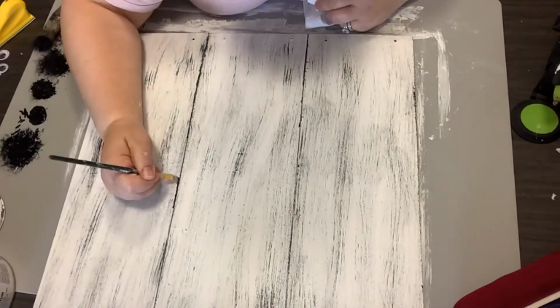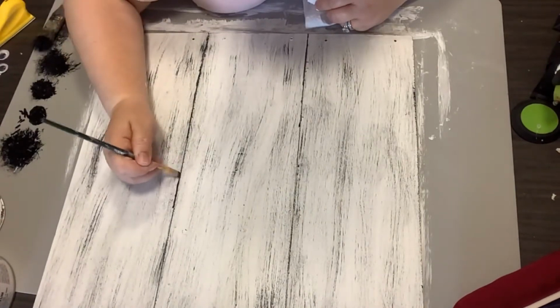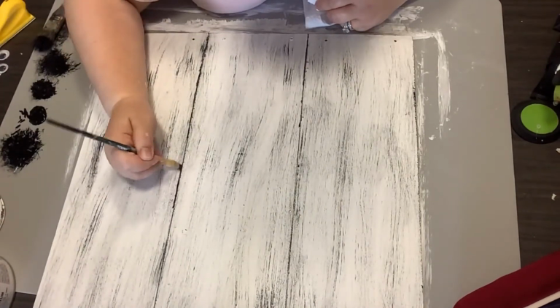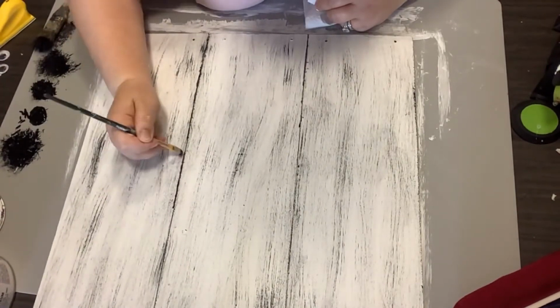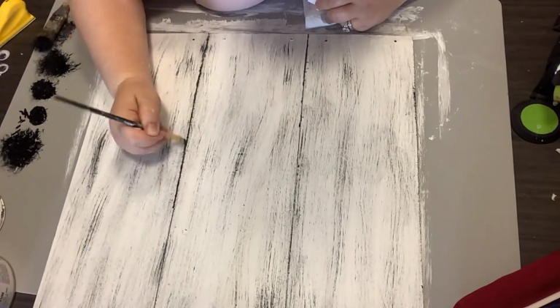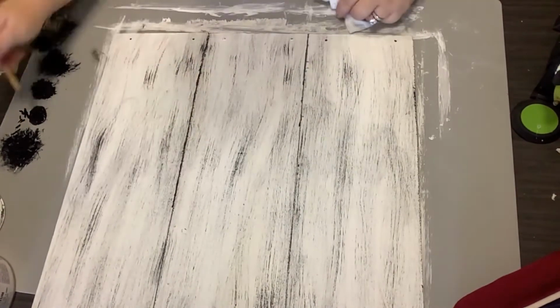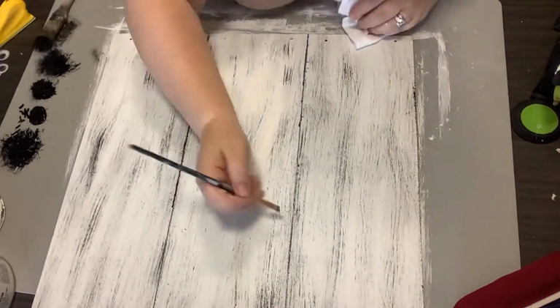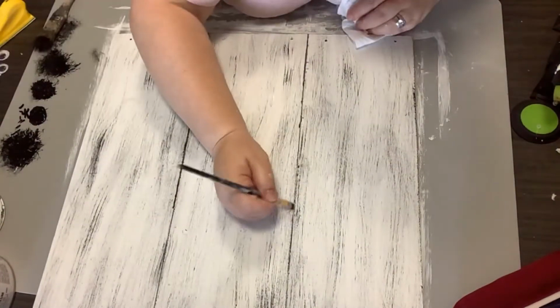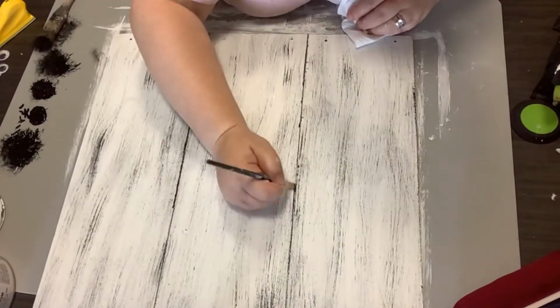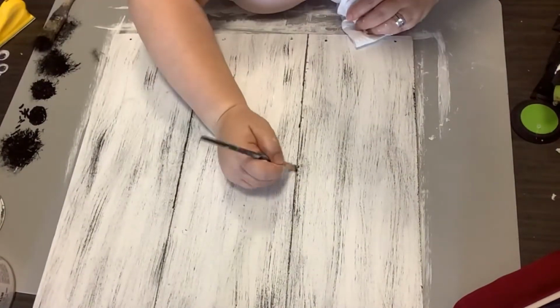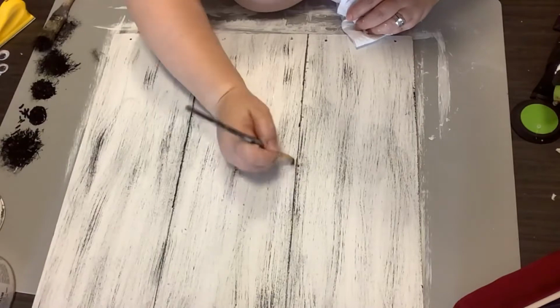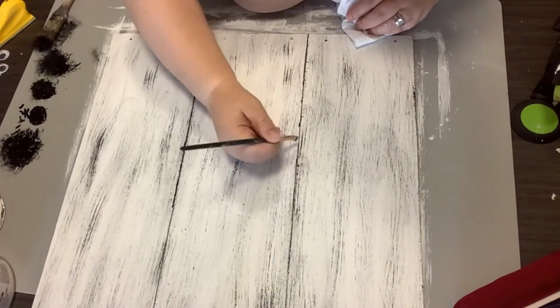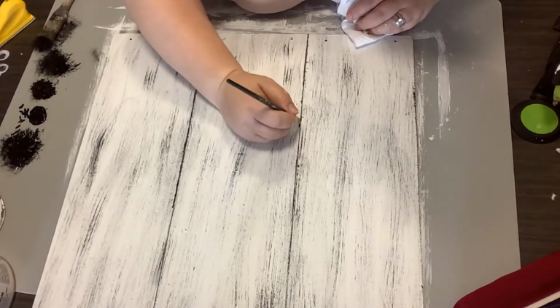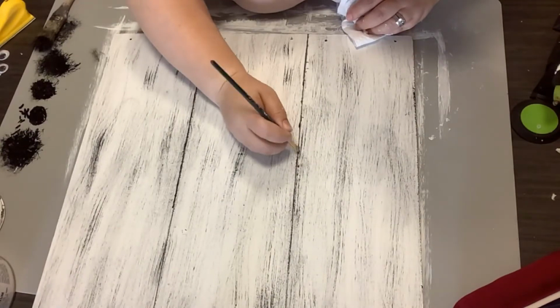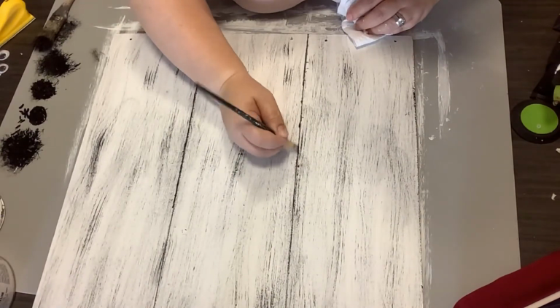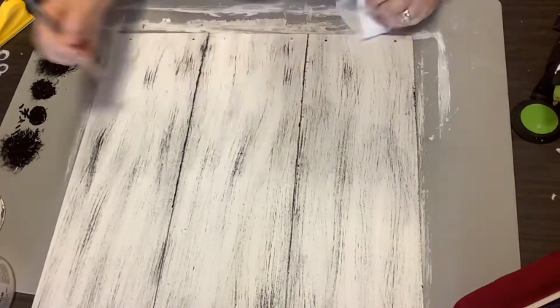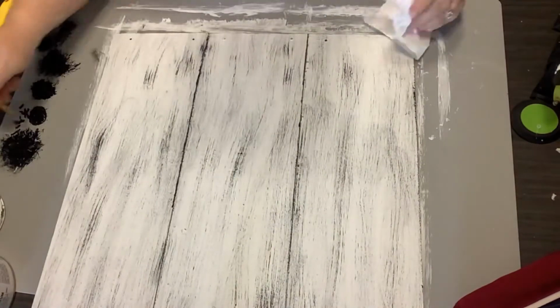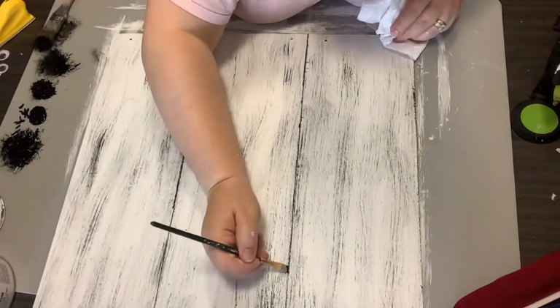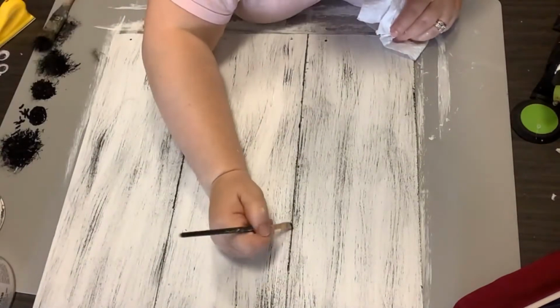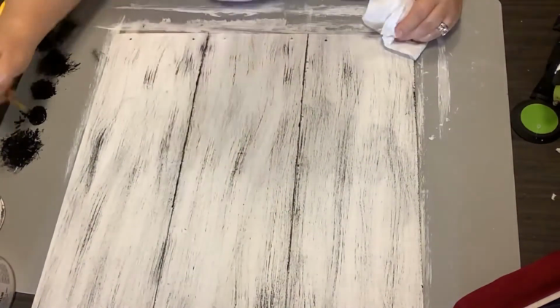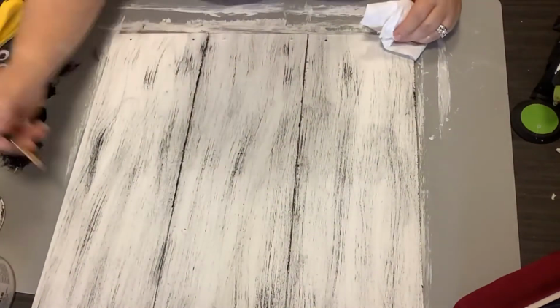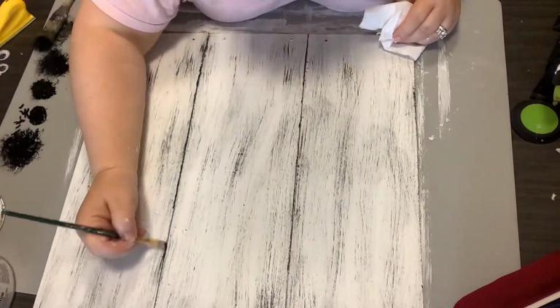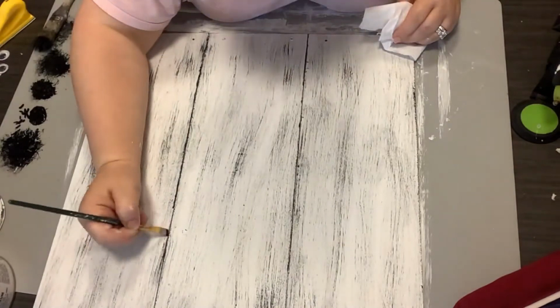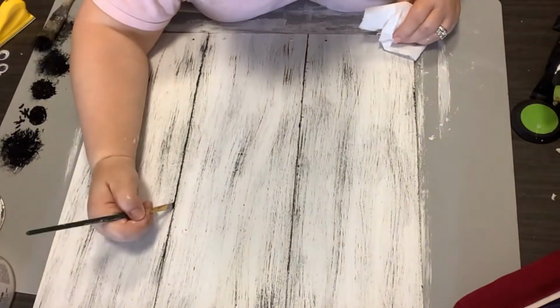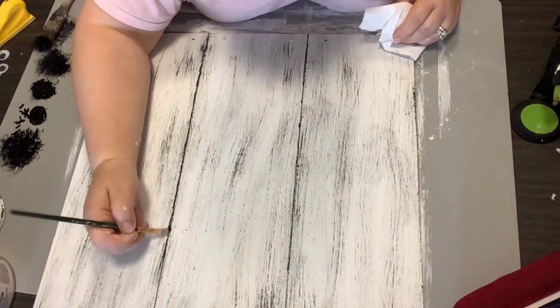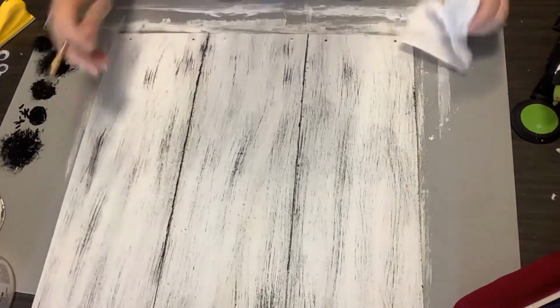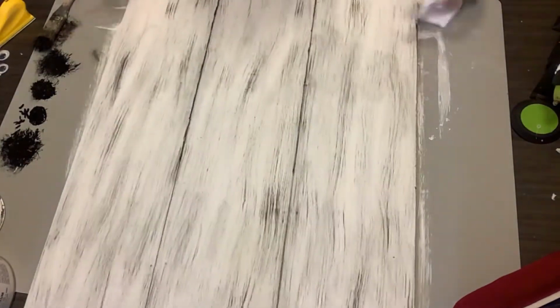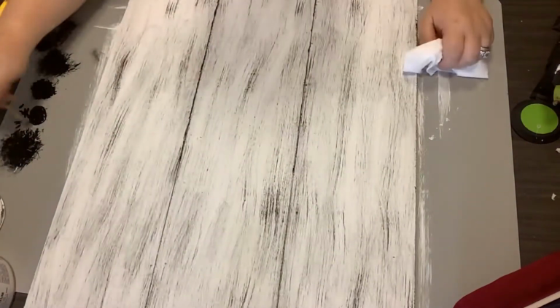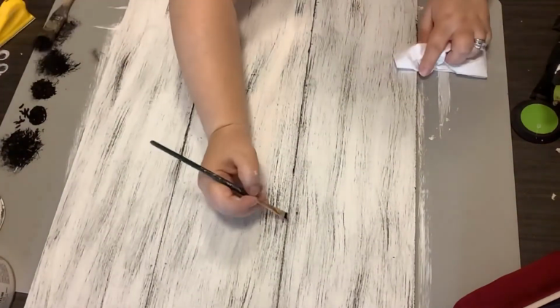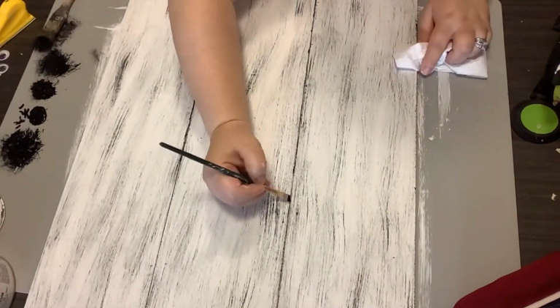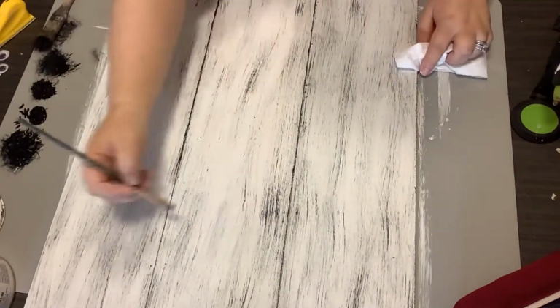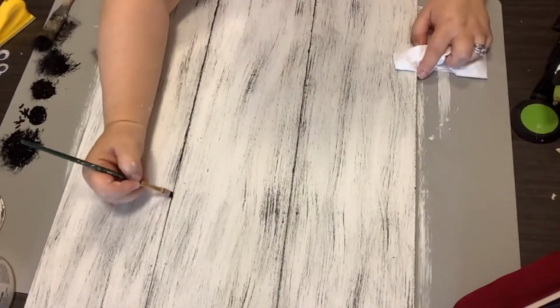We're going to go through and blend all this in here in a little while. But for right now, I just want to make sure that I am highlighting right there where we are getting our shiplap look from.